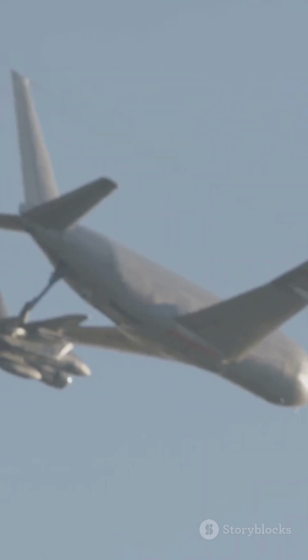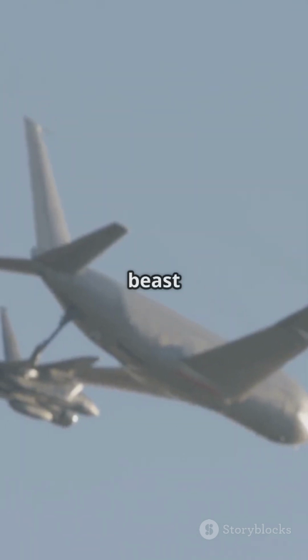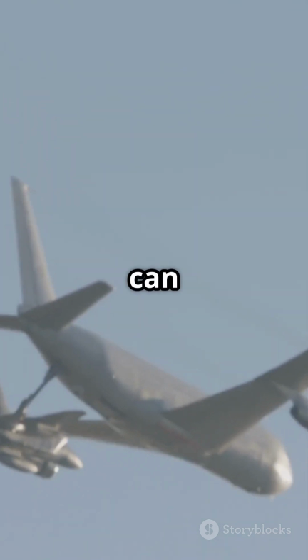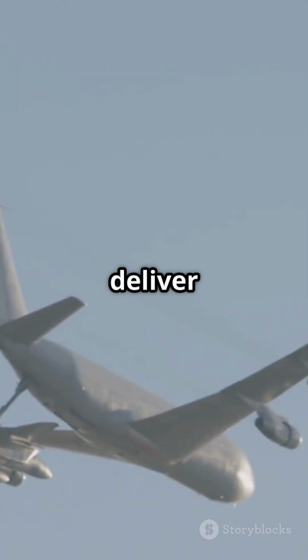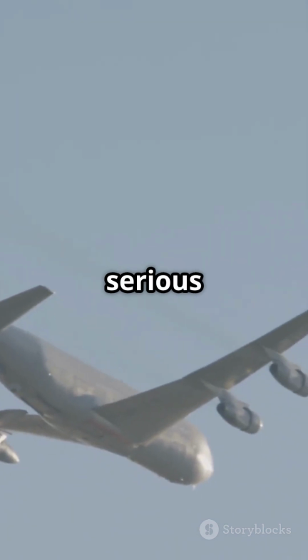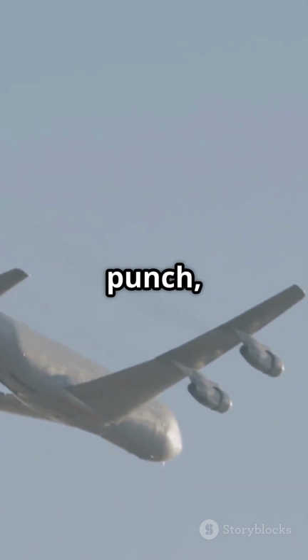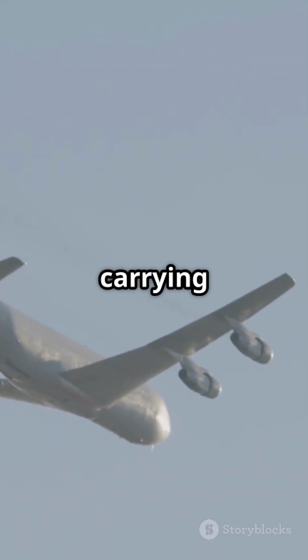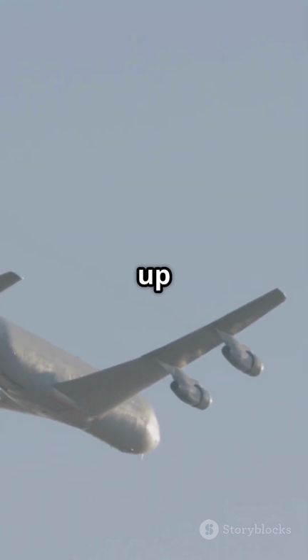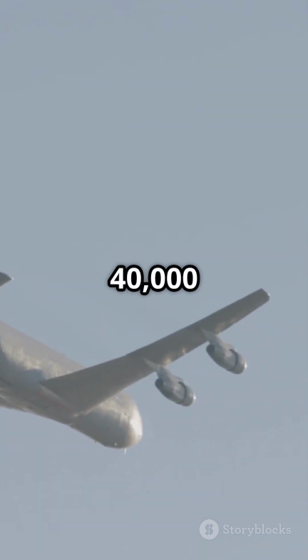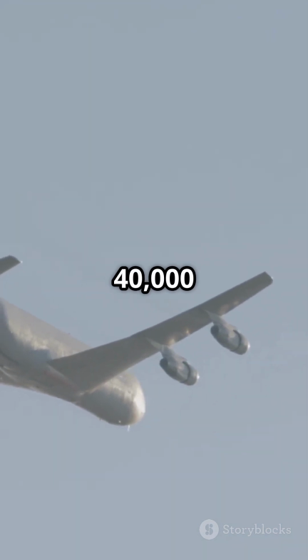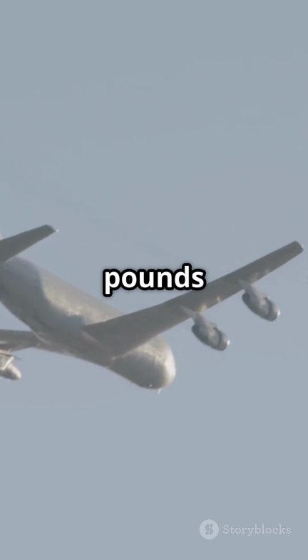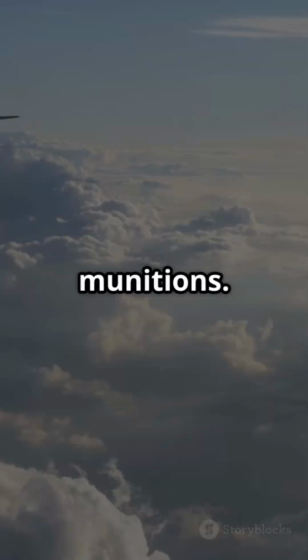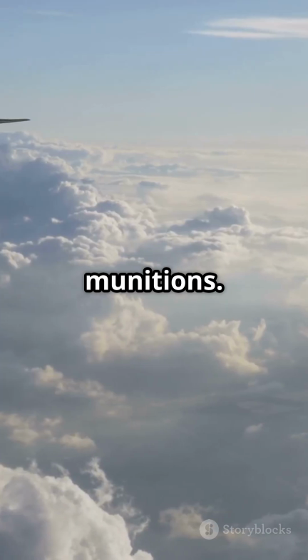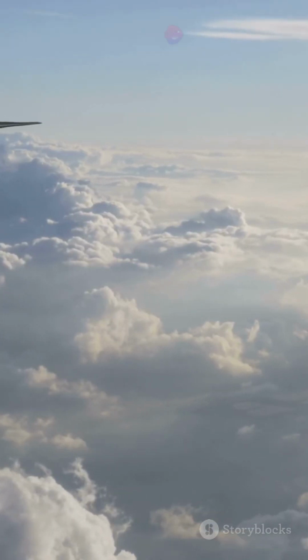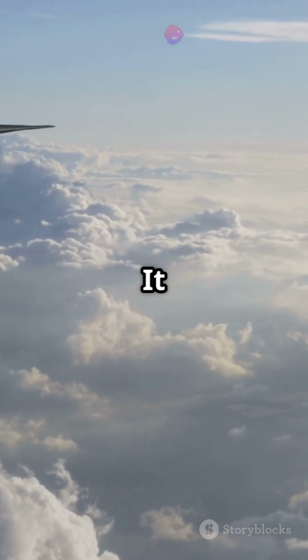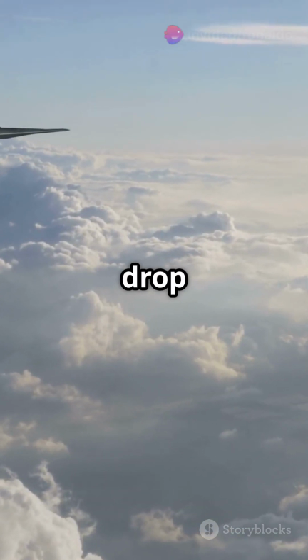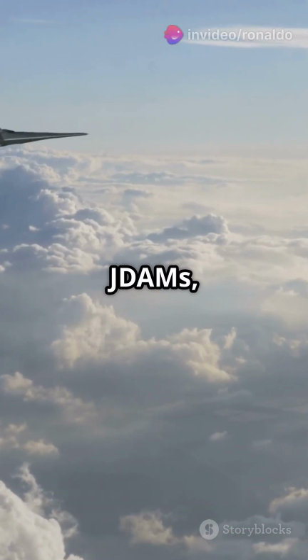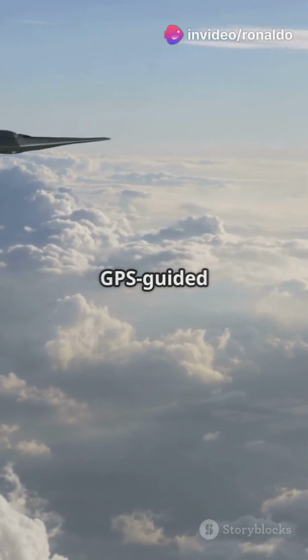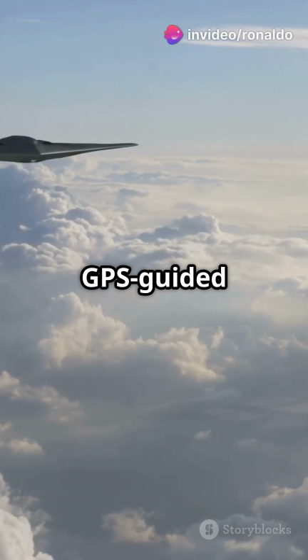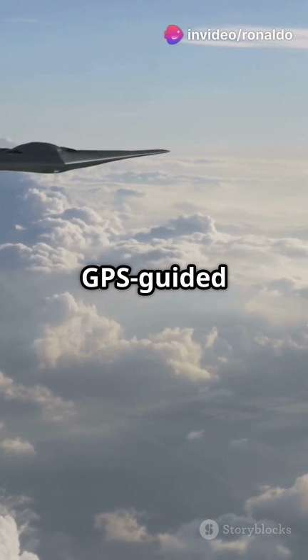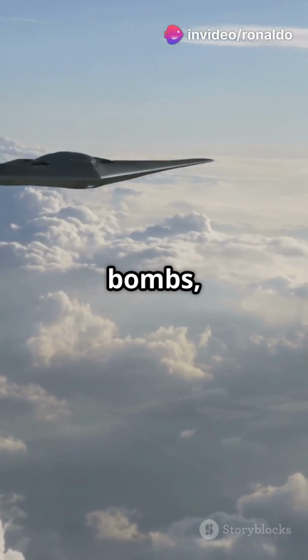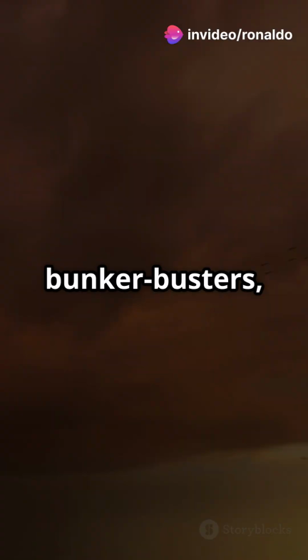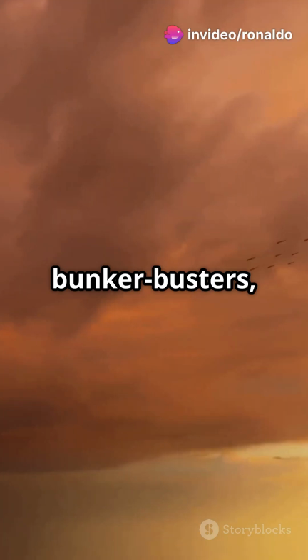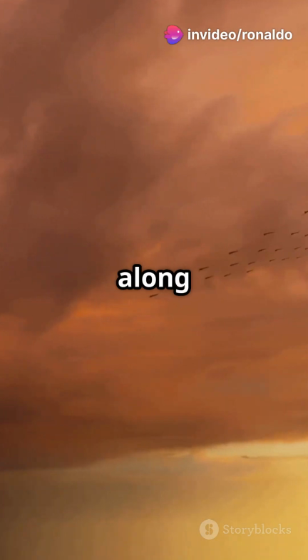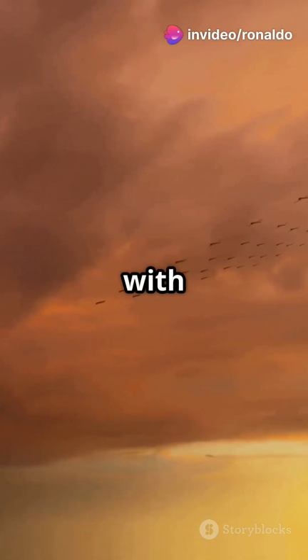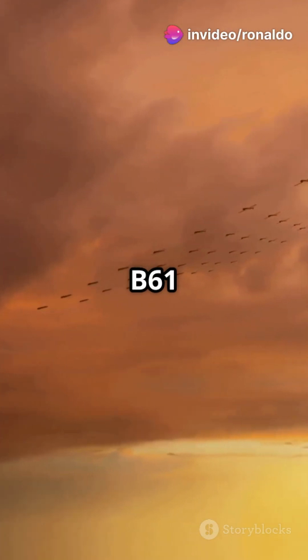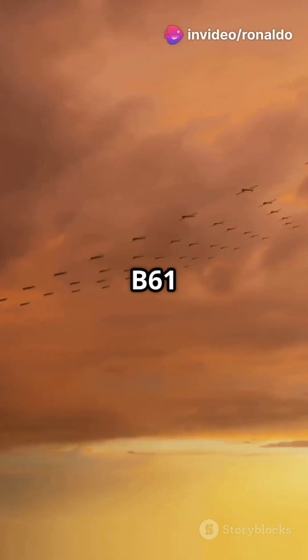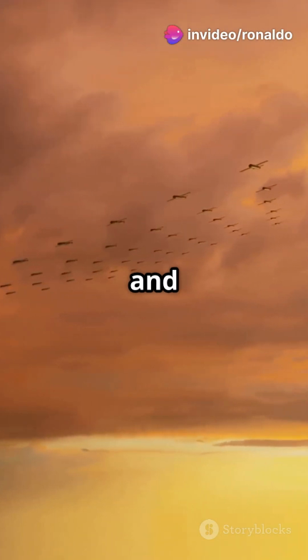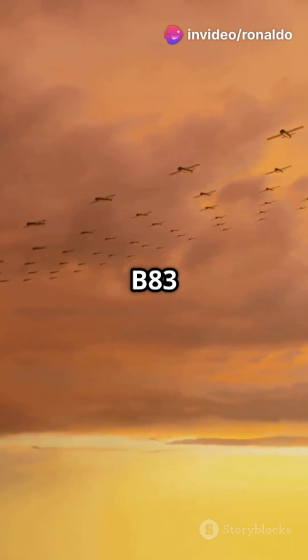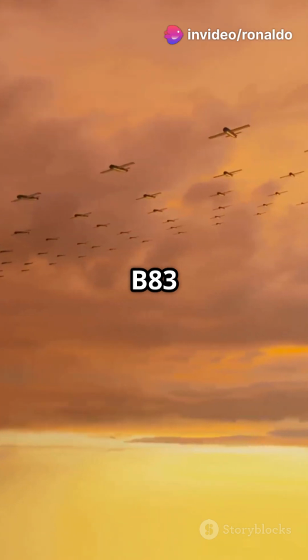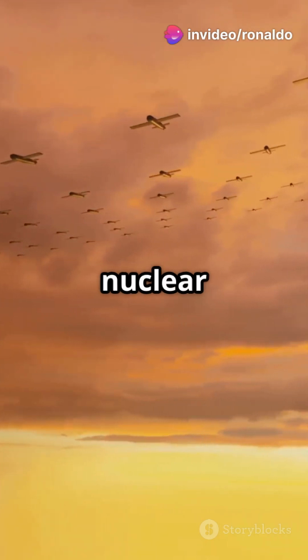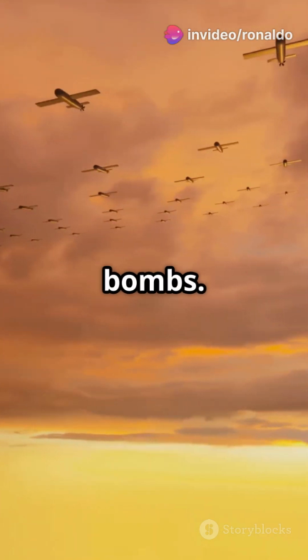This beast can deliver a serious punch, carrying up to 40,000 pounds of munitions. It can drop JDAMs, GPS-guided bombs, and bunker busters, along with B-61 and B-83 nuclear bombs.